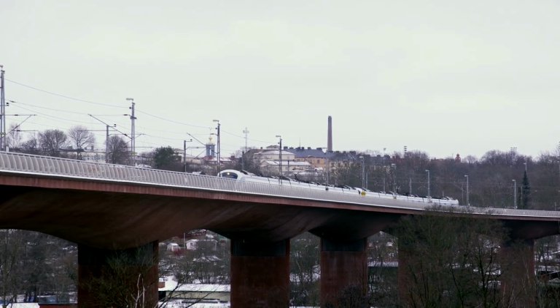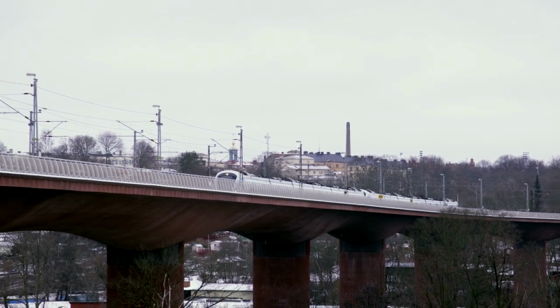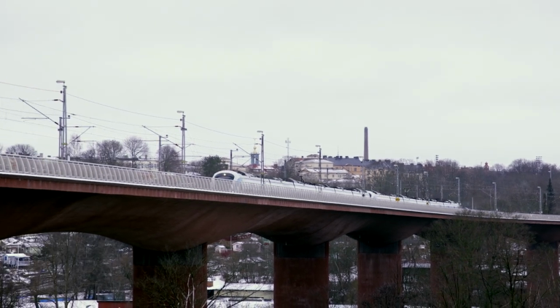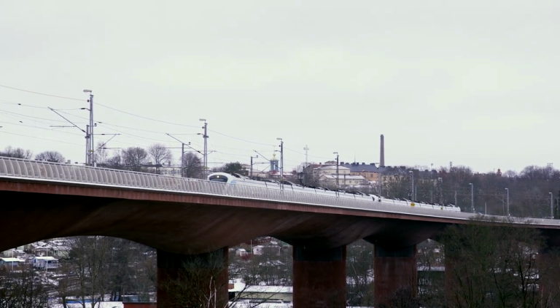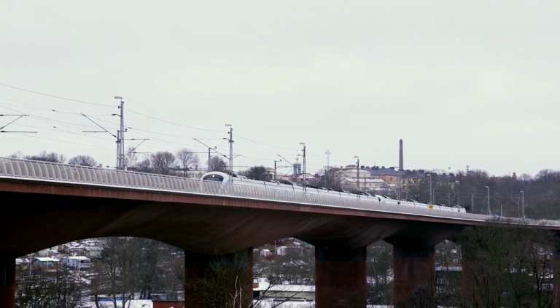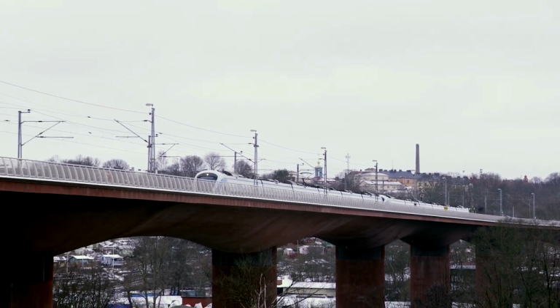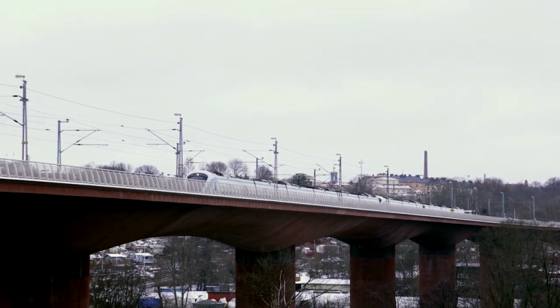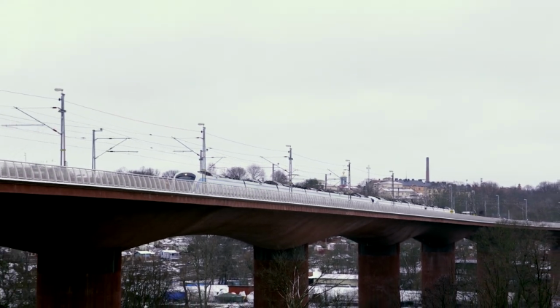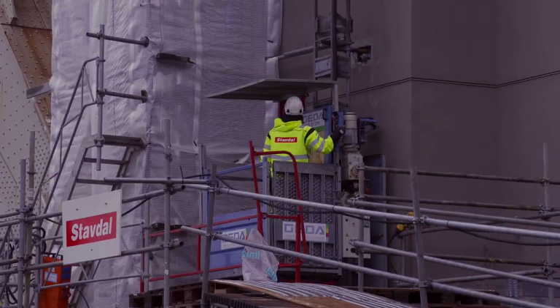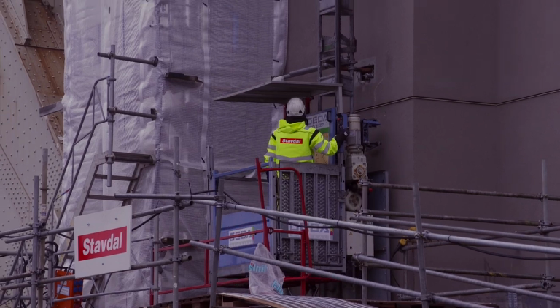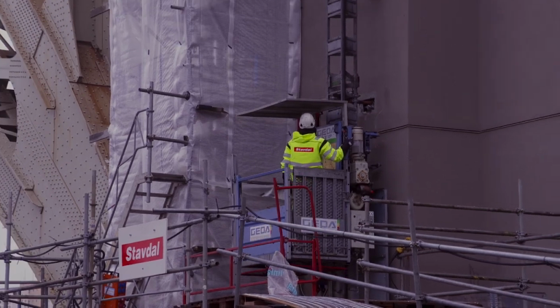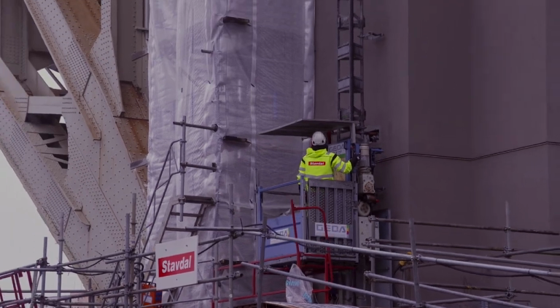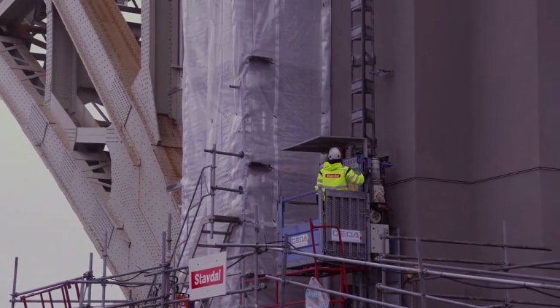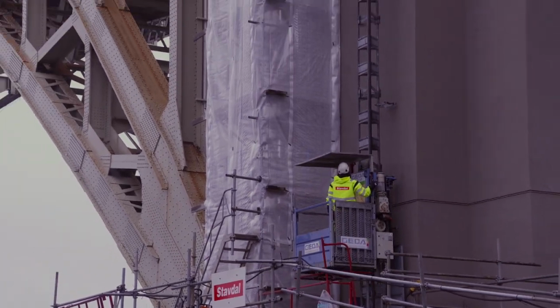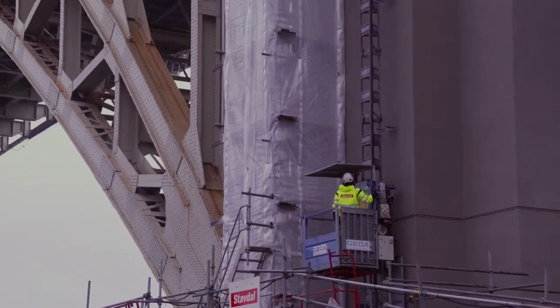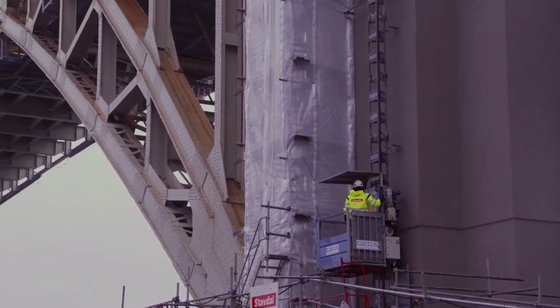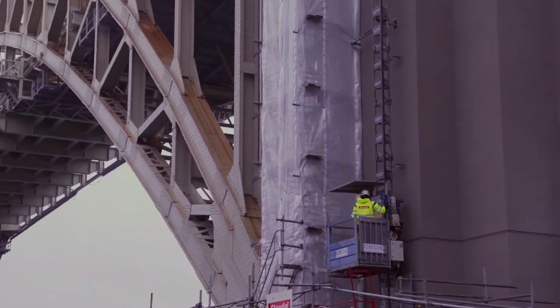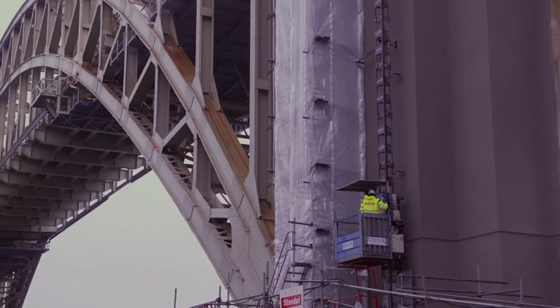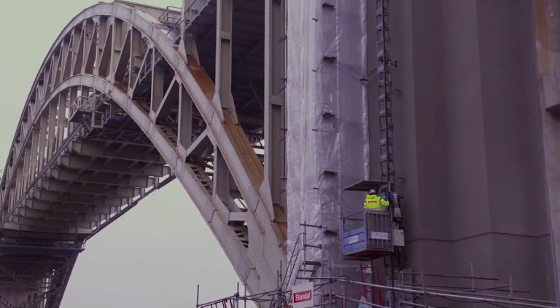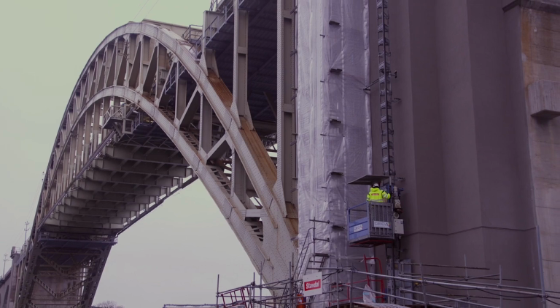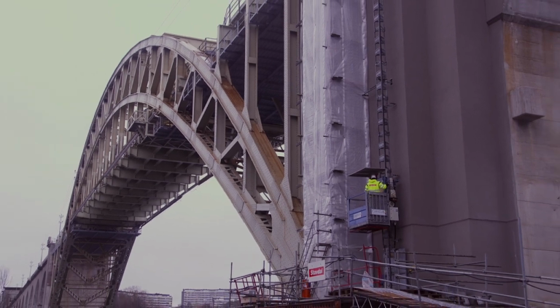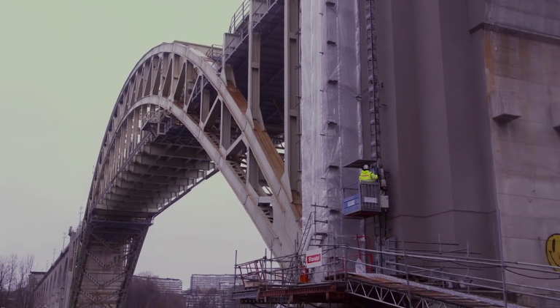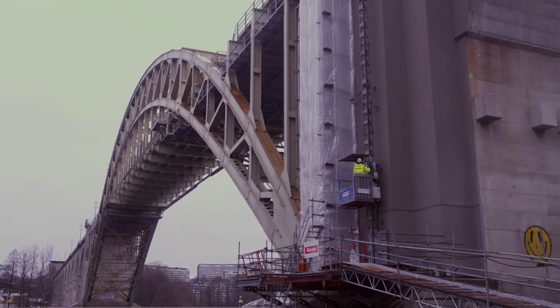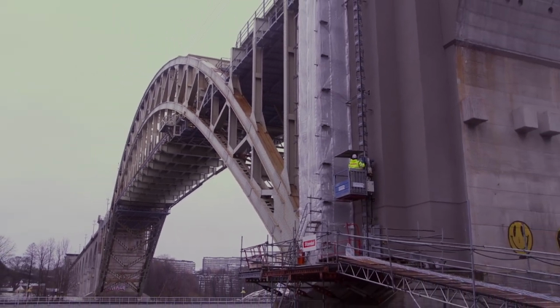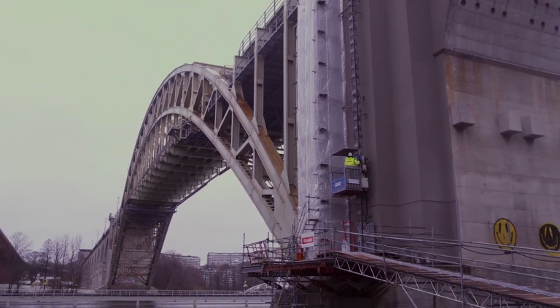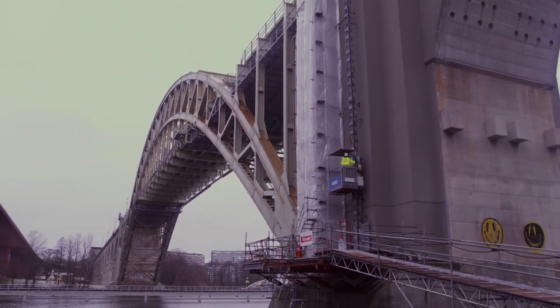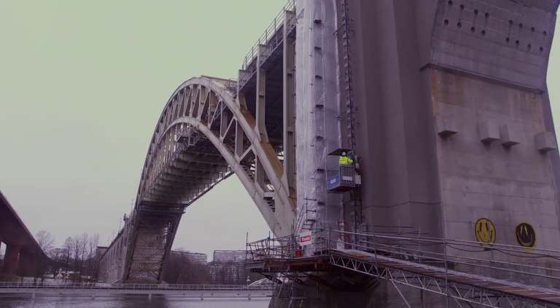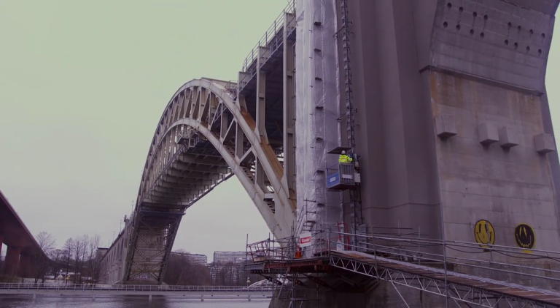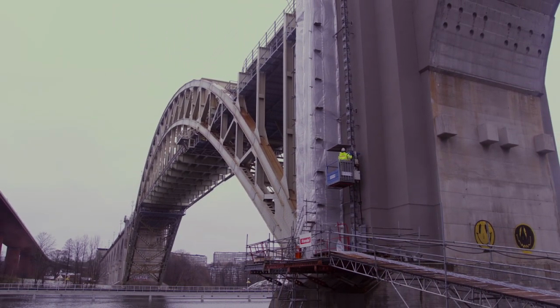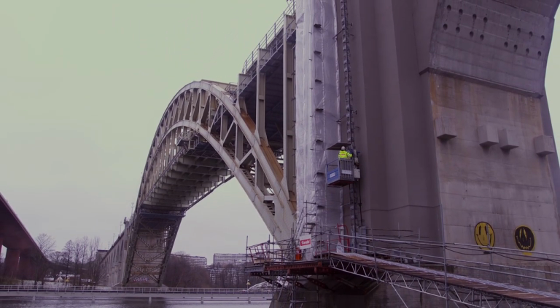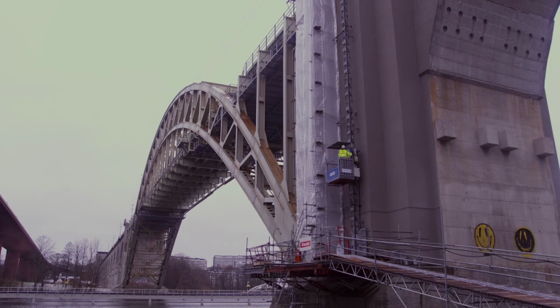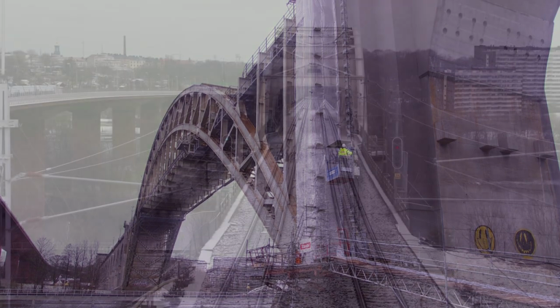One of the bridges is a modern red concrete construction. The other bridge was built in 1929 and has been classed as a historical landmark of exceptional quality, with an arch bridge of steel in a classic truss superstructure.